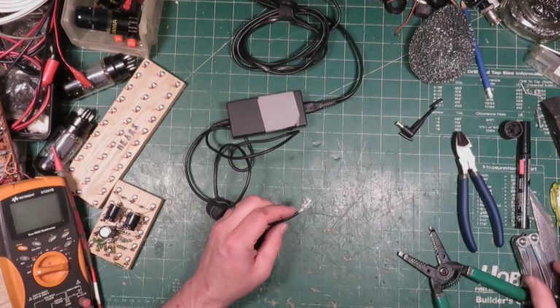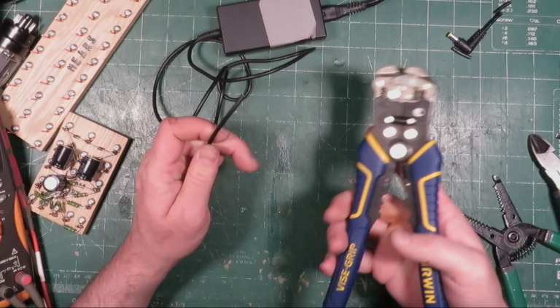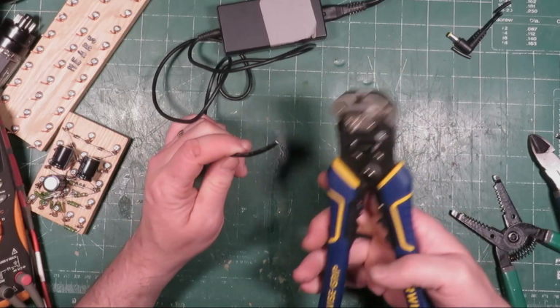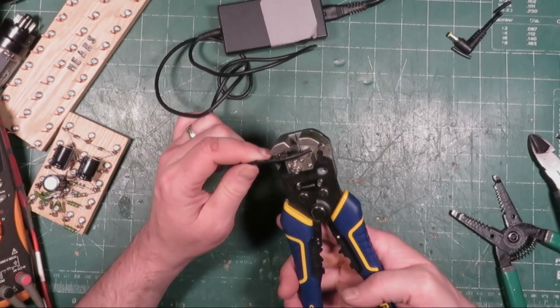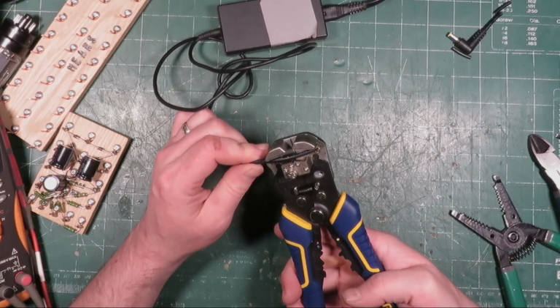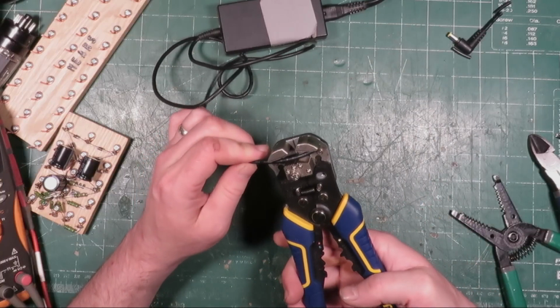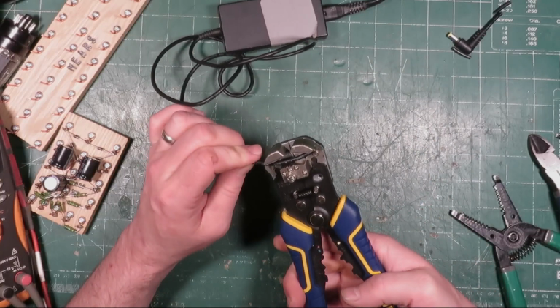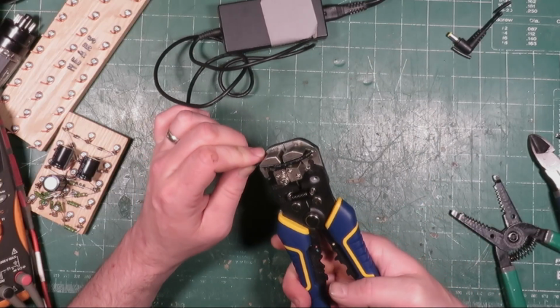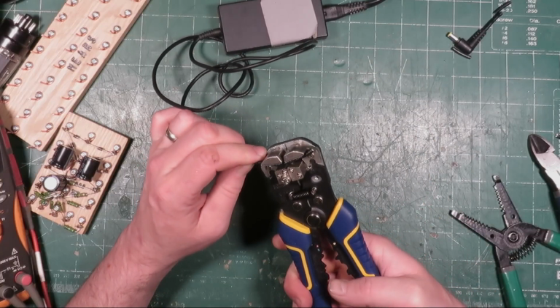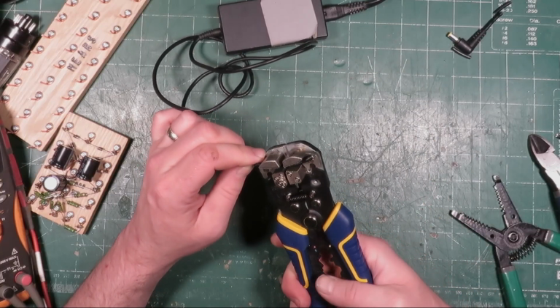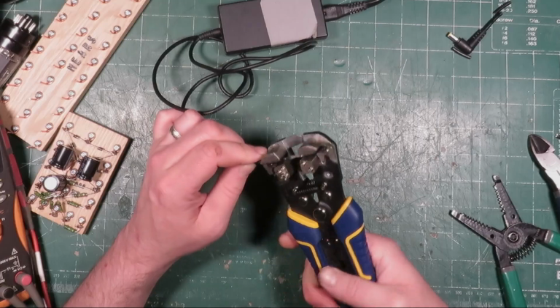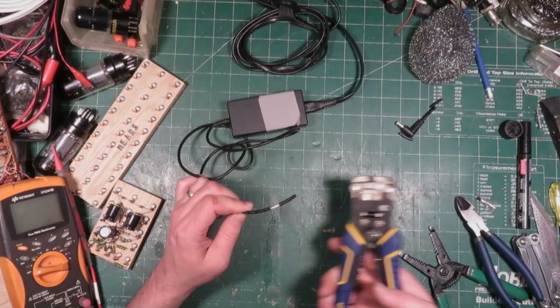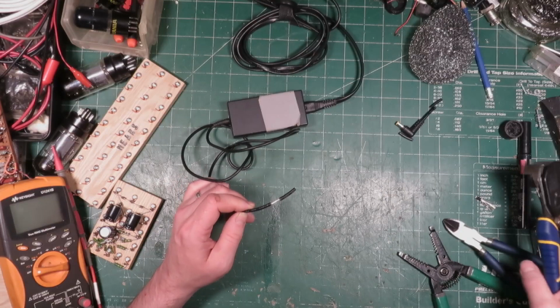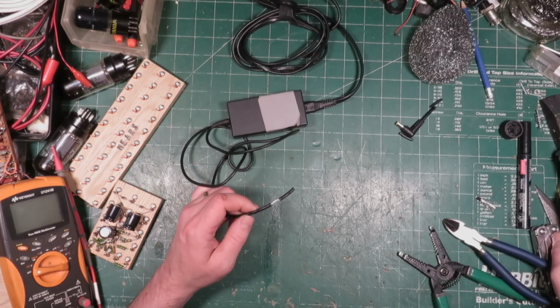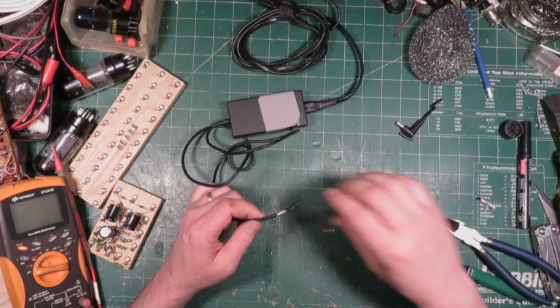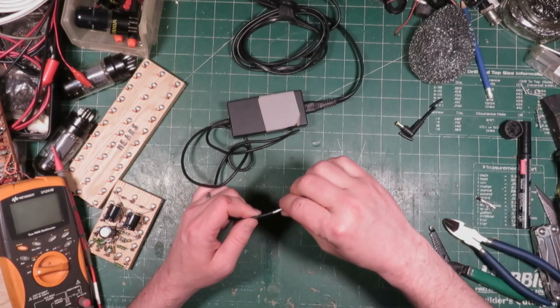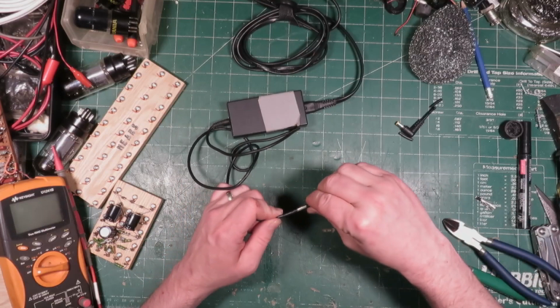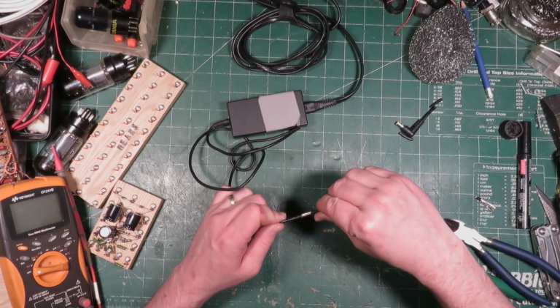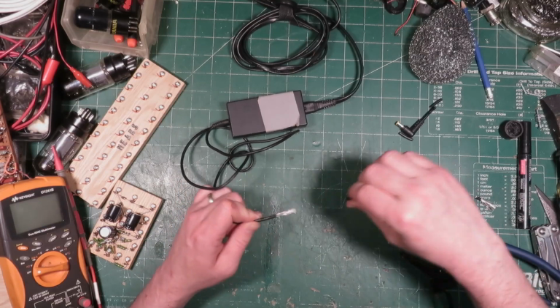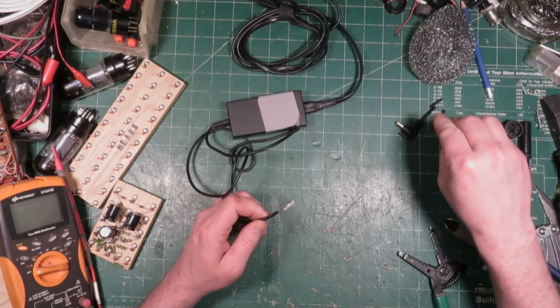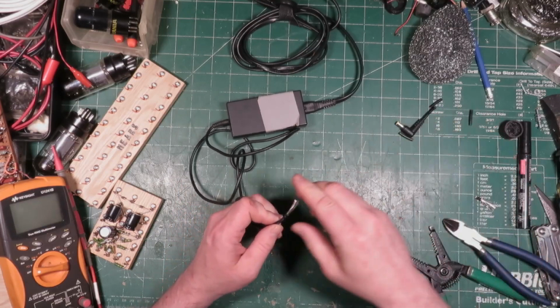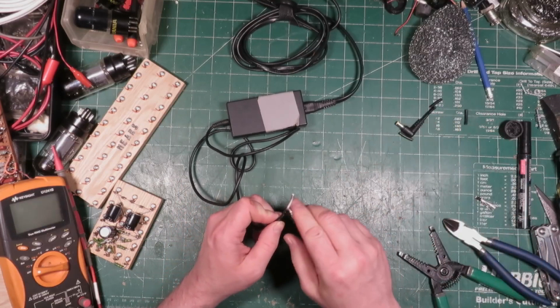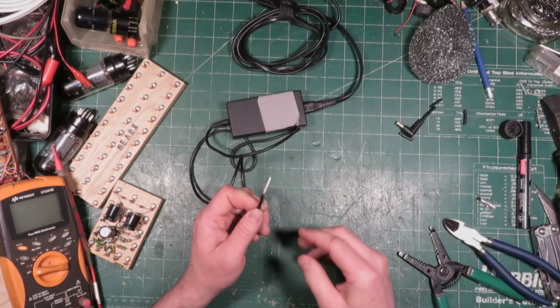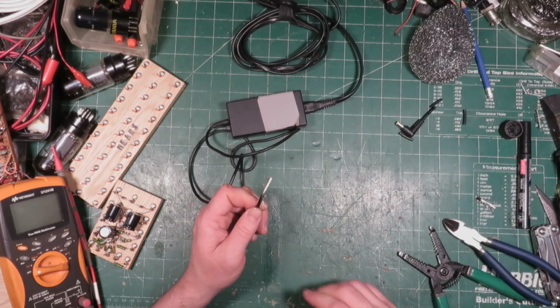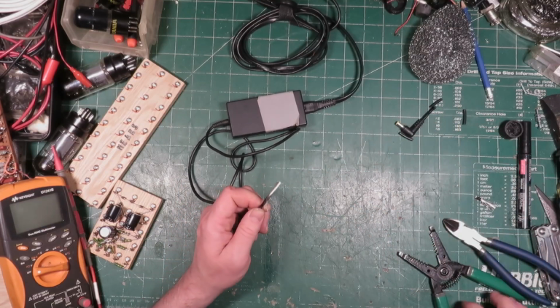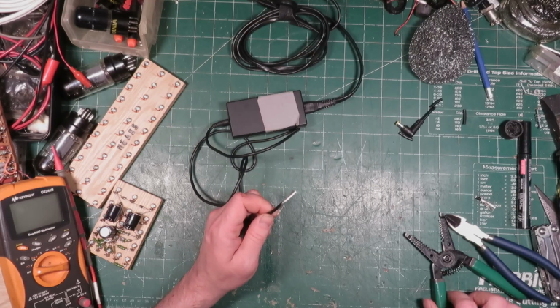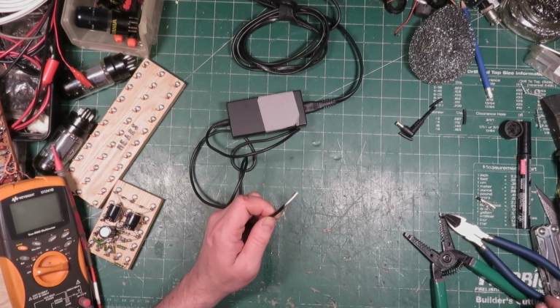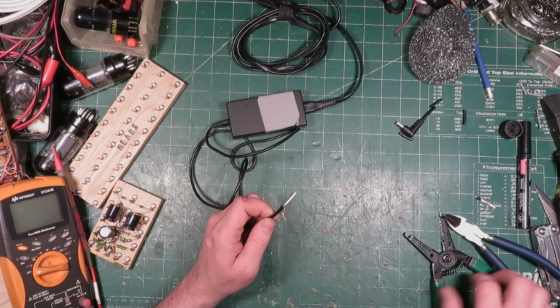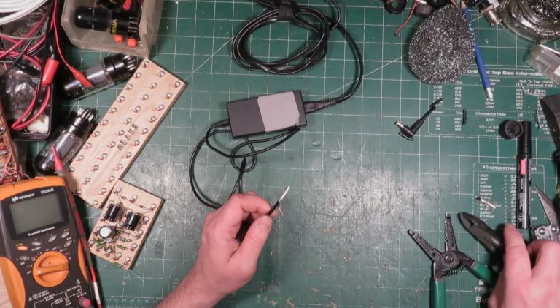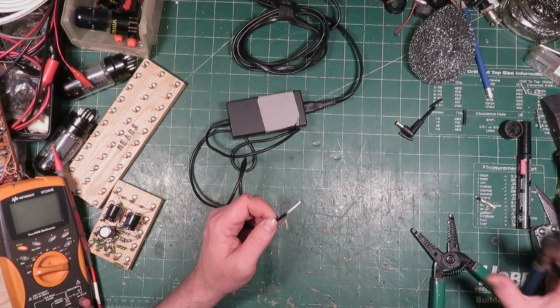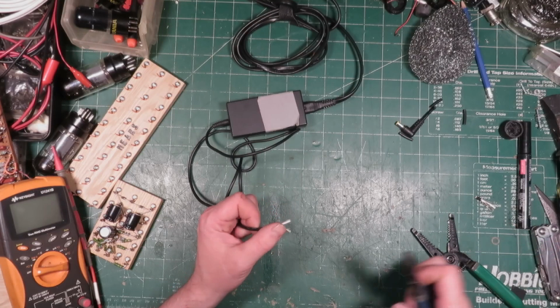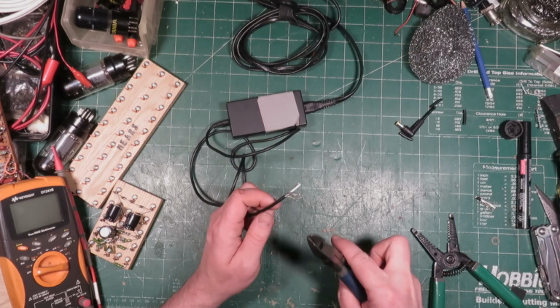Well, this one also works really well. You just put it right in there and just go, whoop, pull it right off and away you go. Awesome. That also works really well. But what if you don't have one of those?